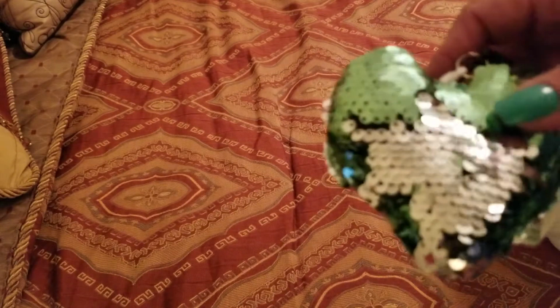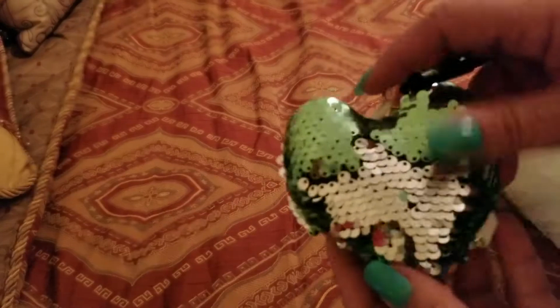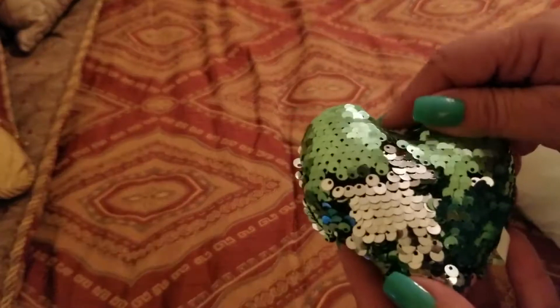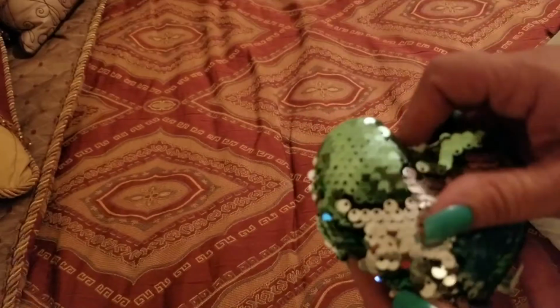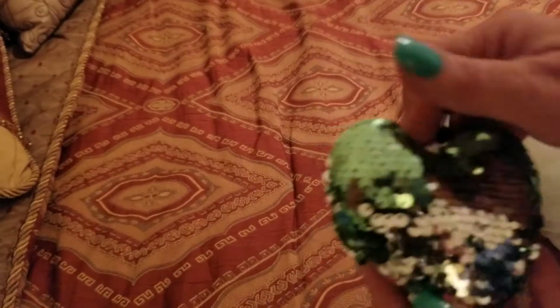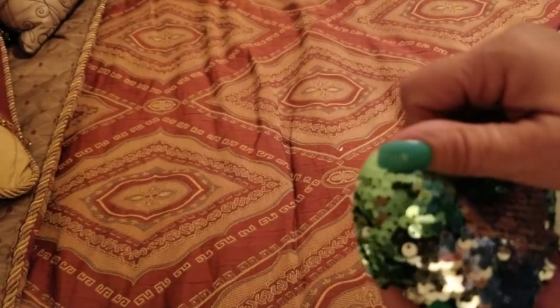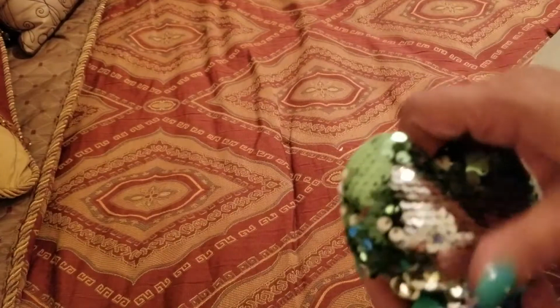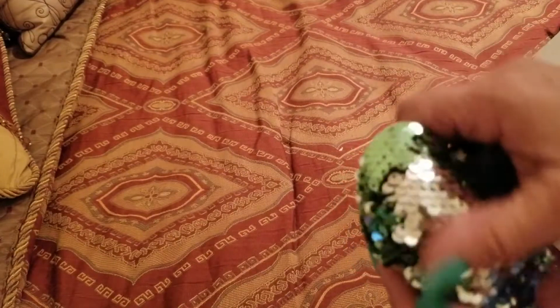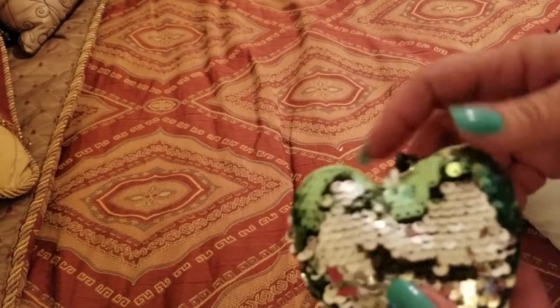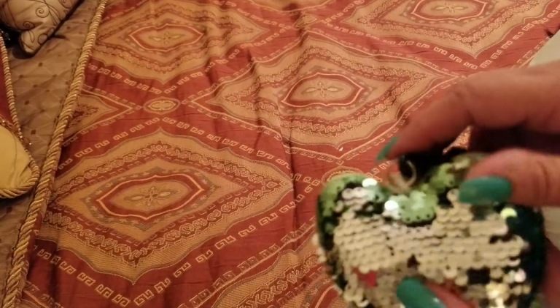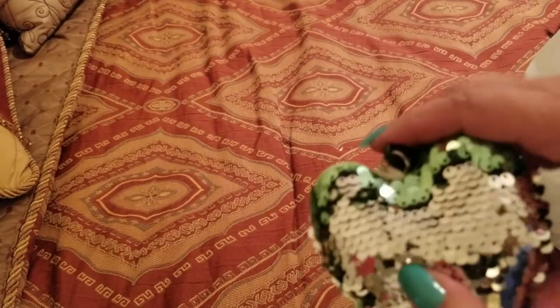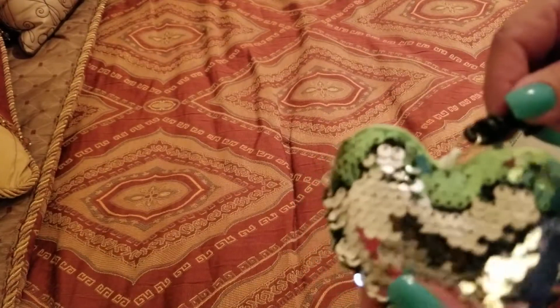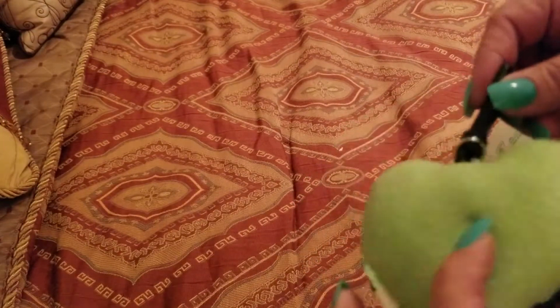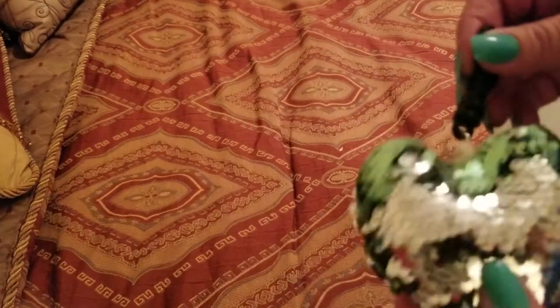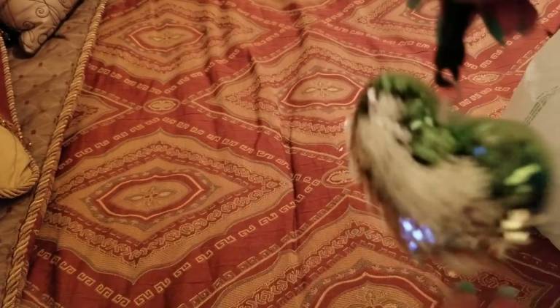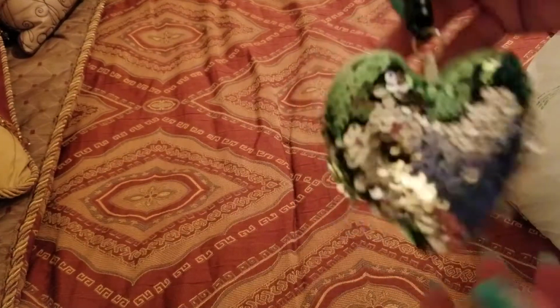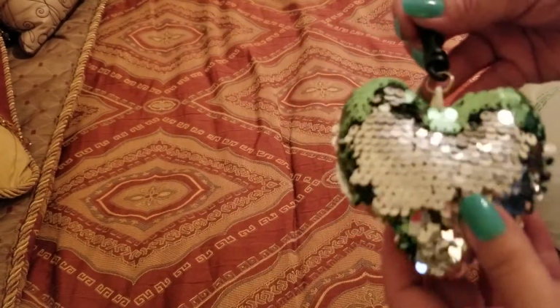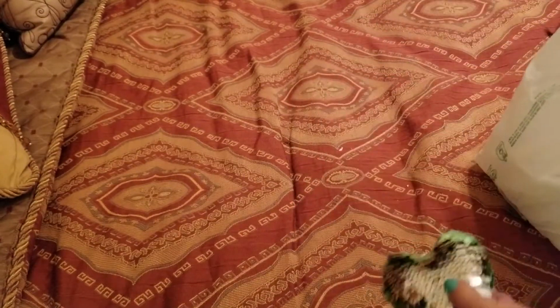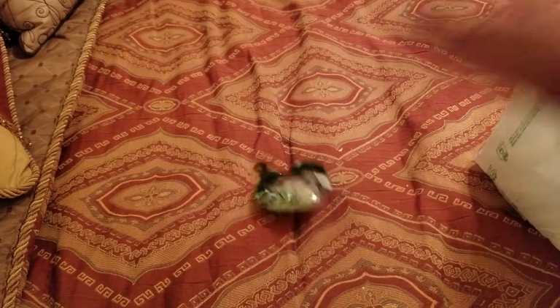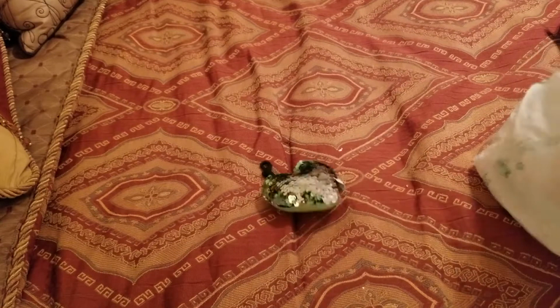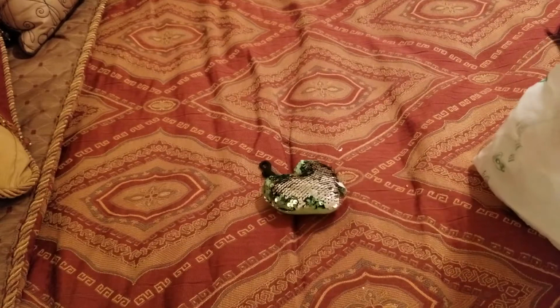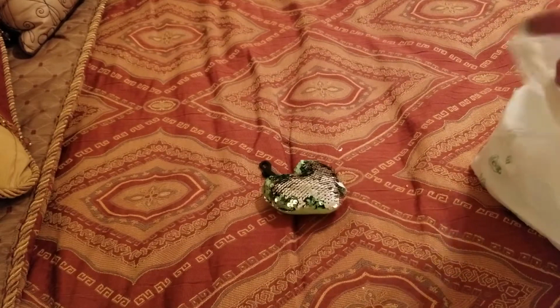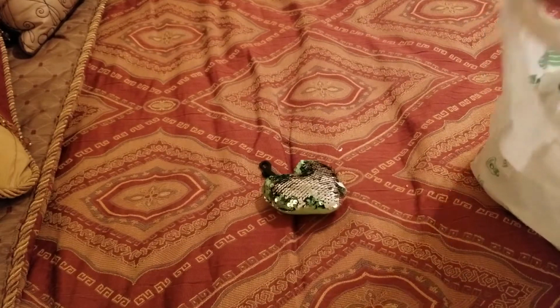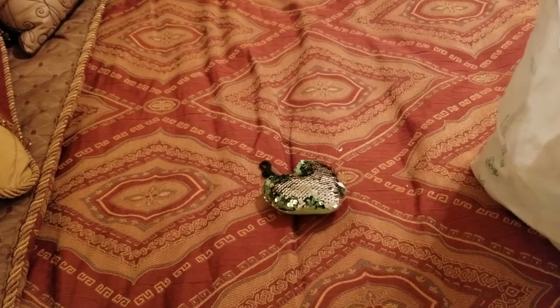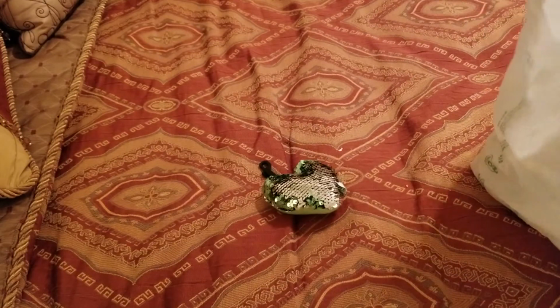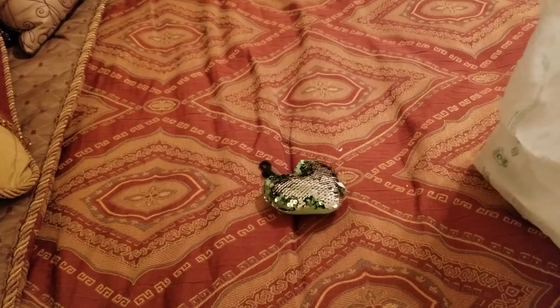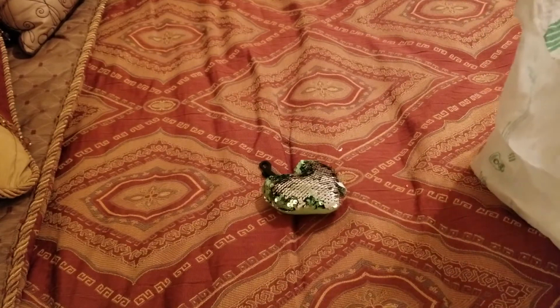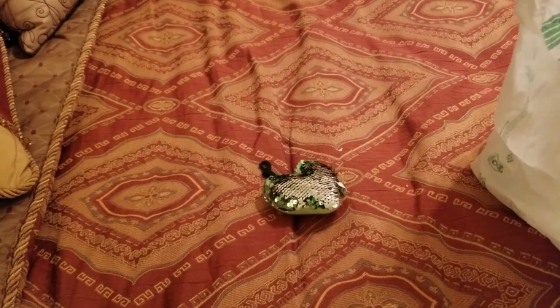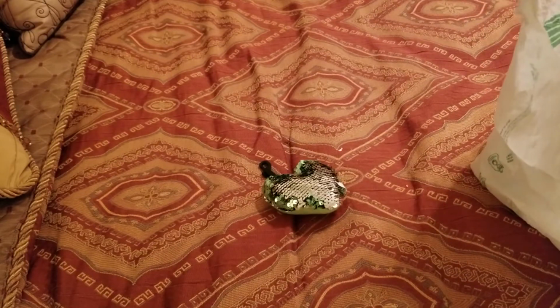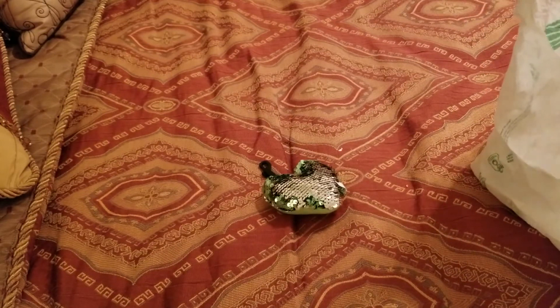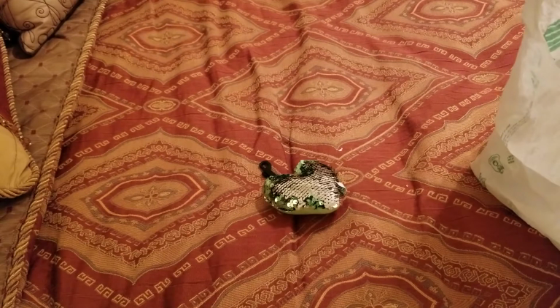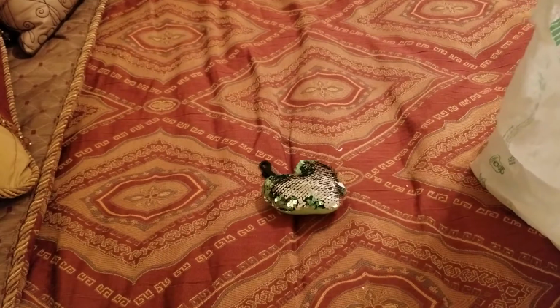I picked up this cute little heart and sequins pillow. I really like it. I don't remember if I picked it up because one of my grandbabies was with me that day.